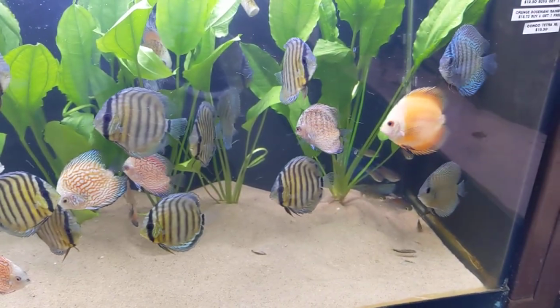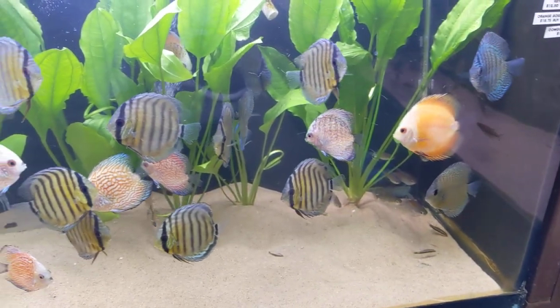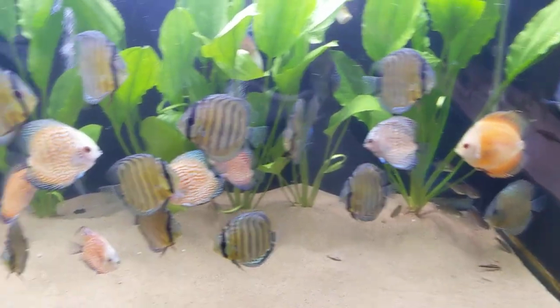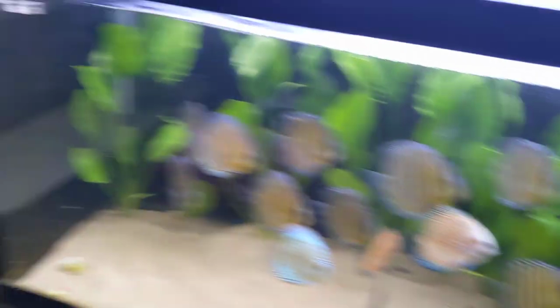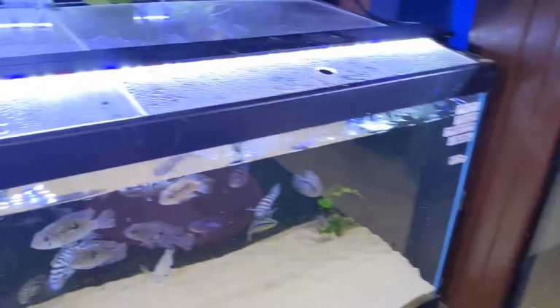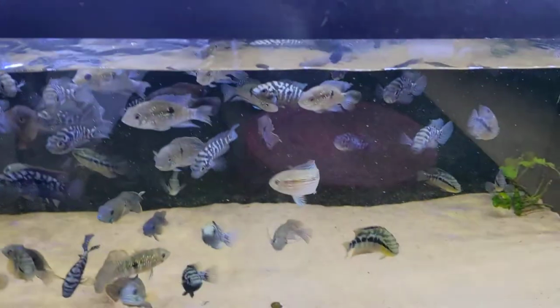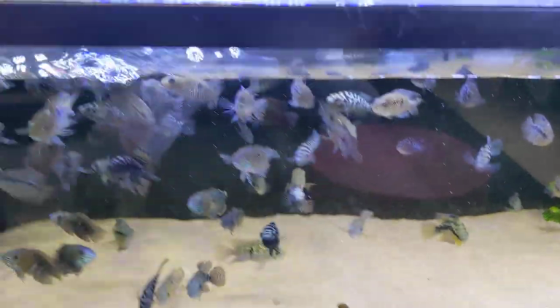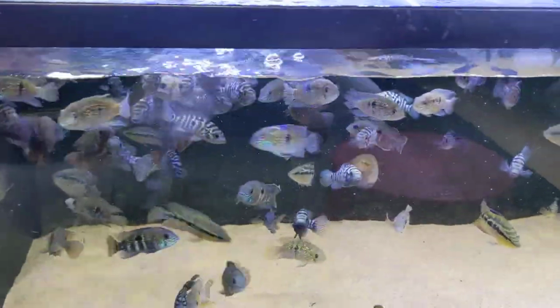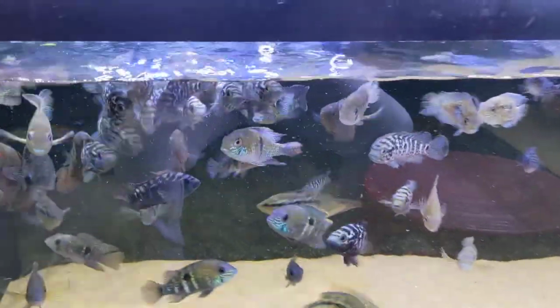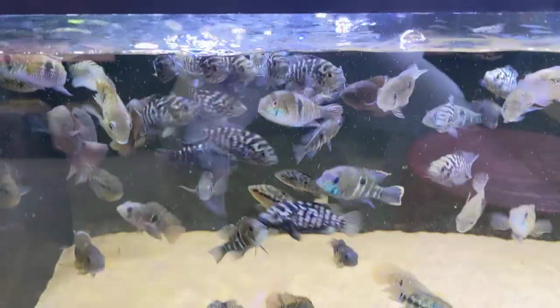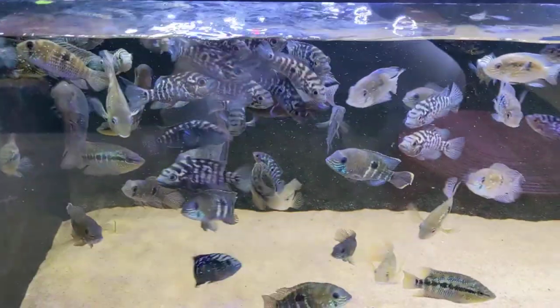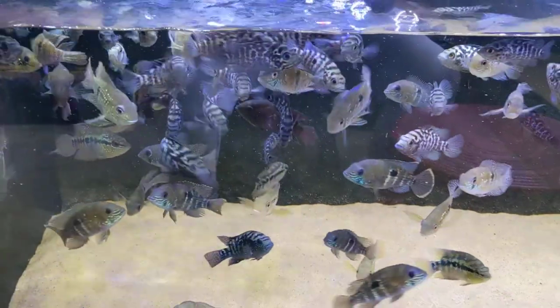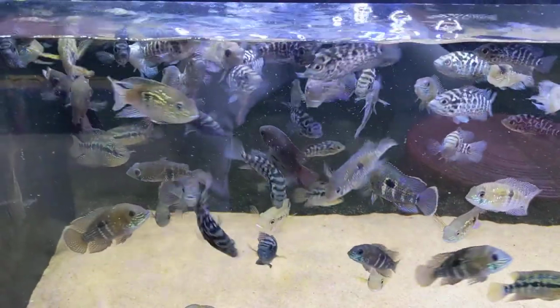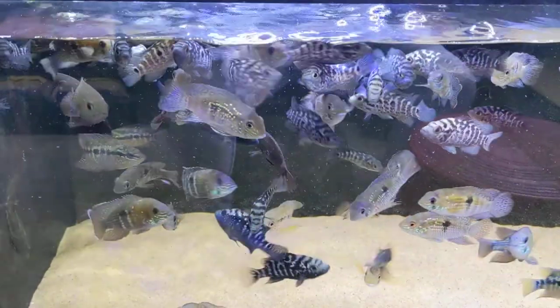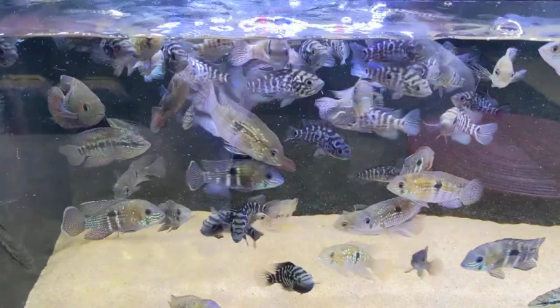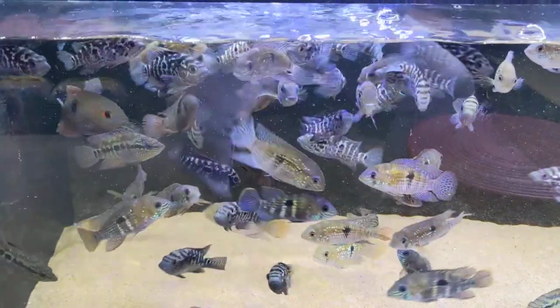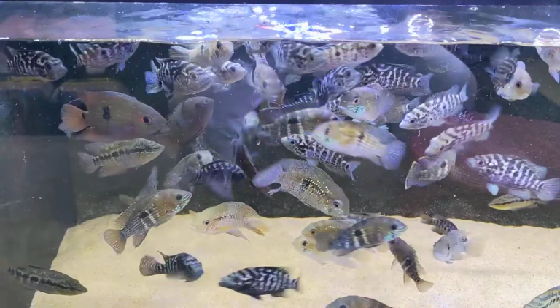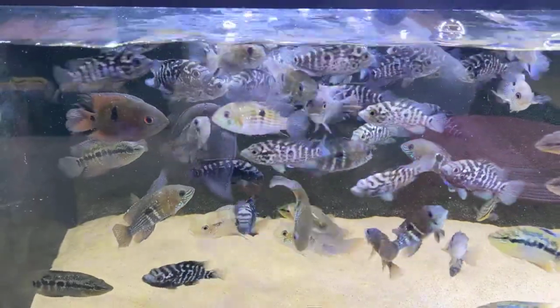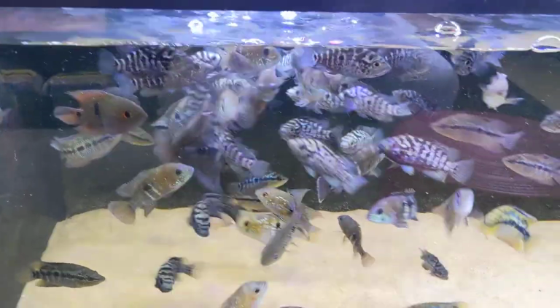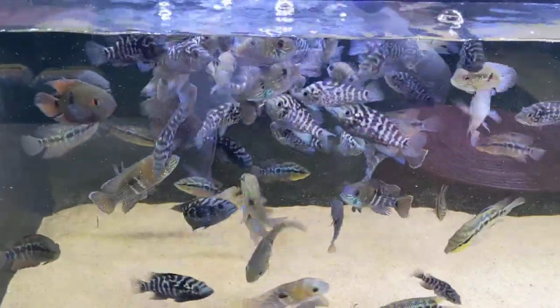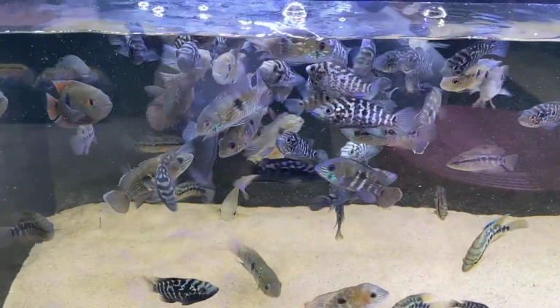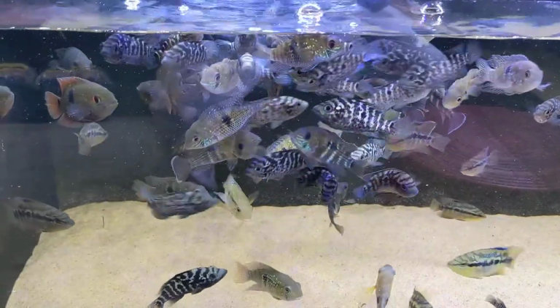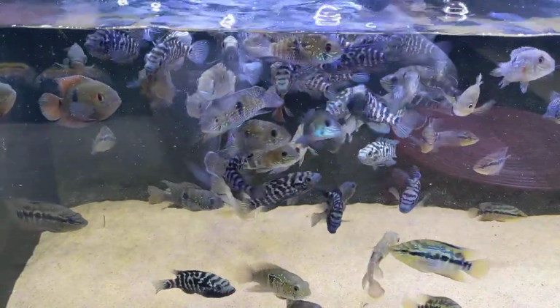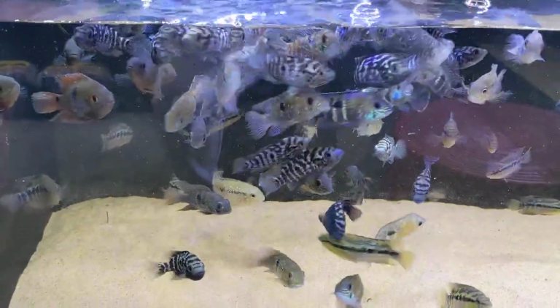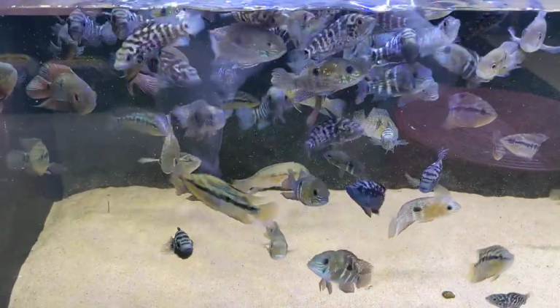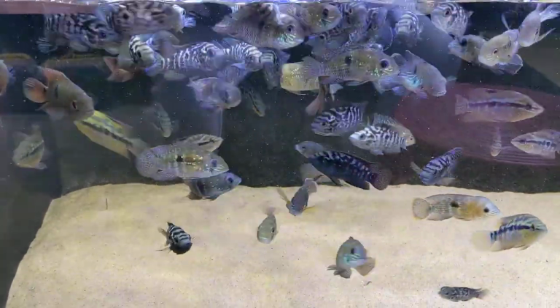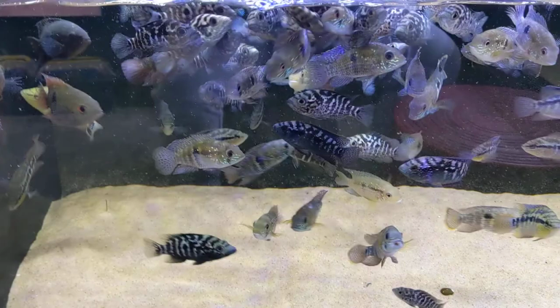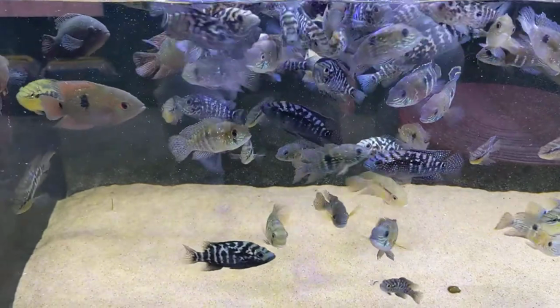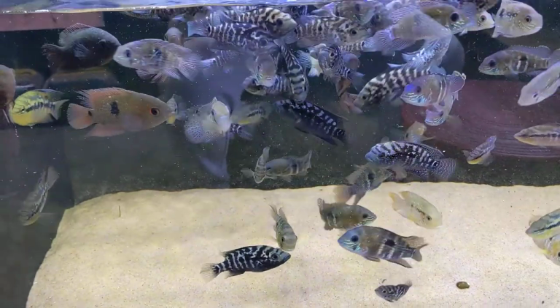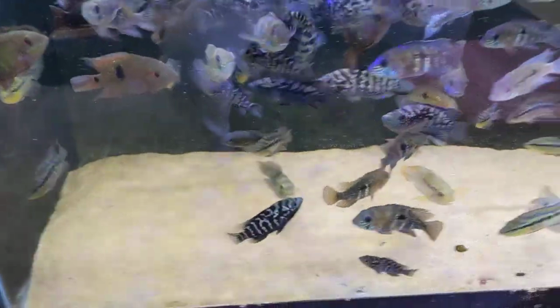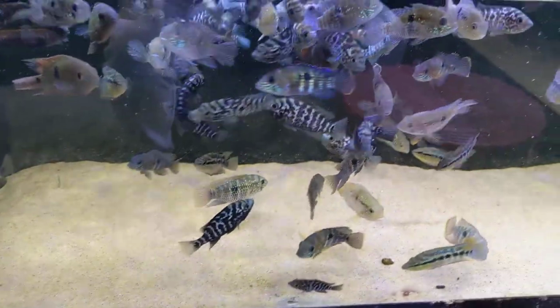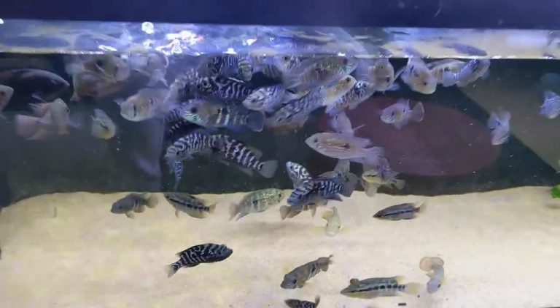Here an assortment of aggressive cichlids — we have chocolate cichlids, Cuban cichlids, salvini cichlids, green terrors, some blue acaras in here — so a whole lot of them.